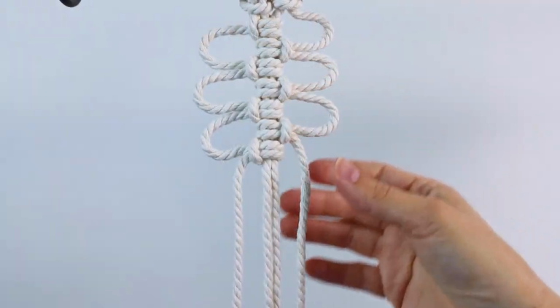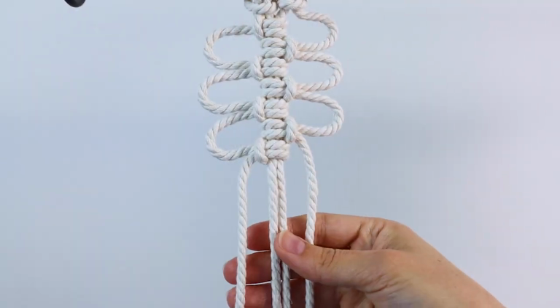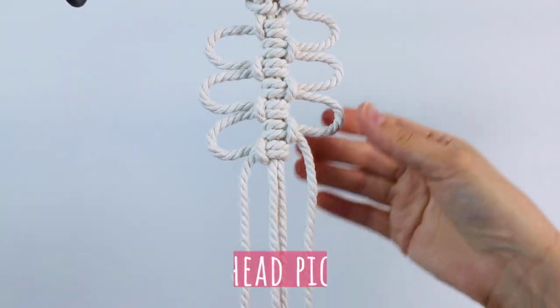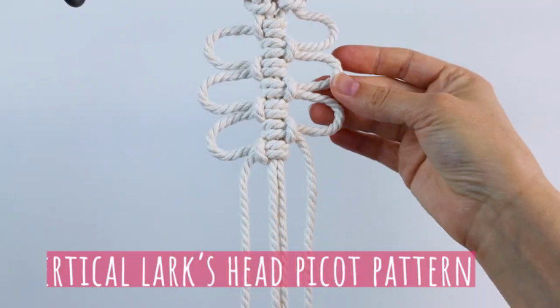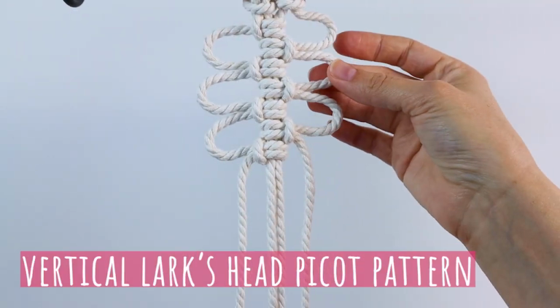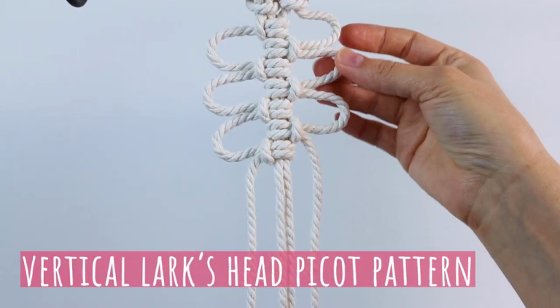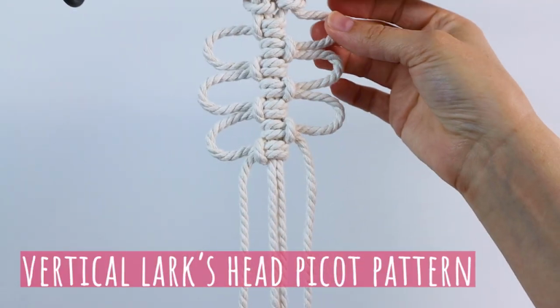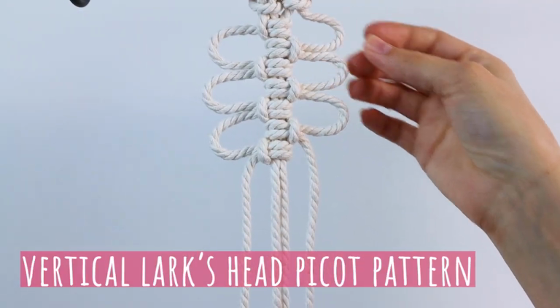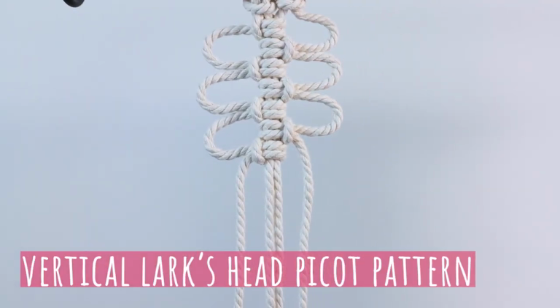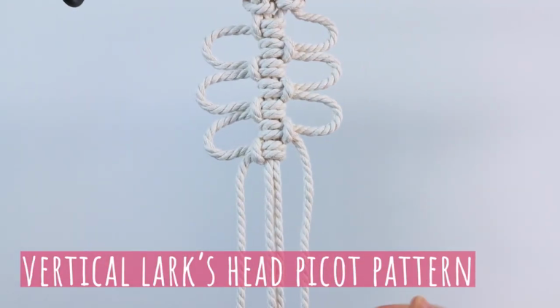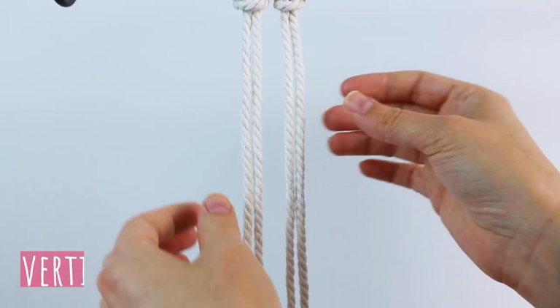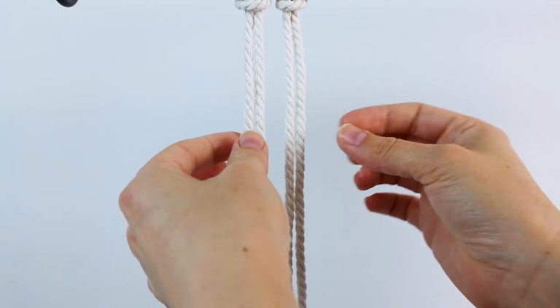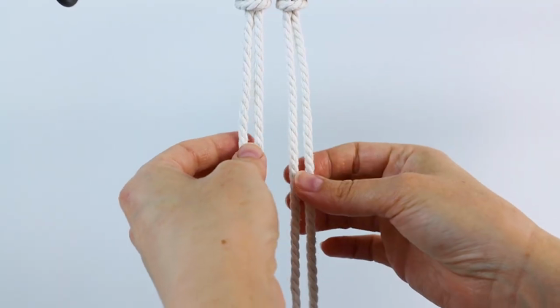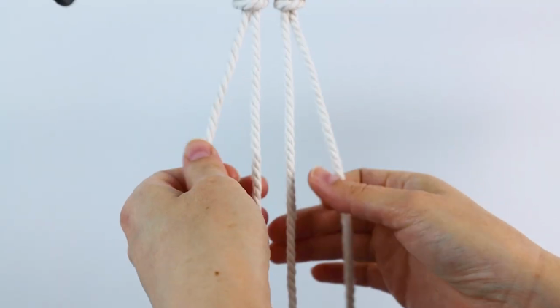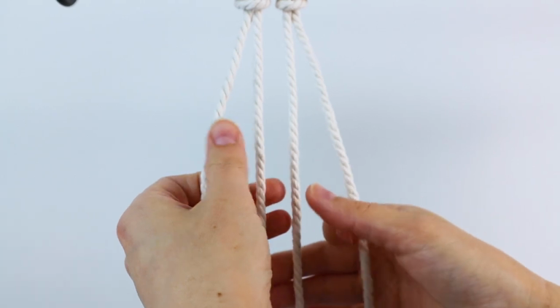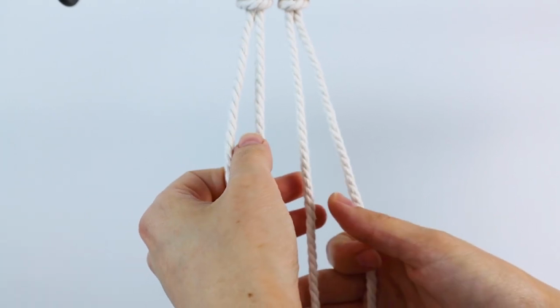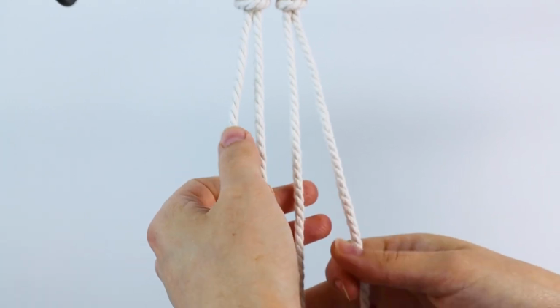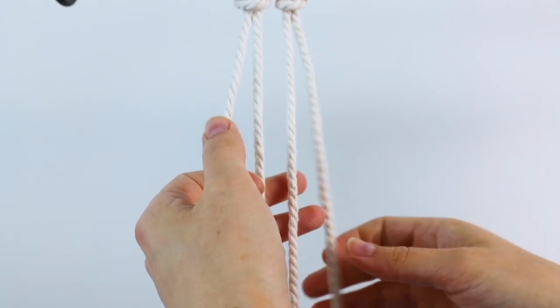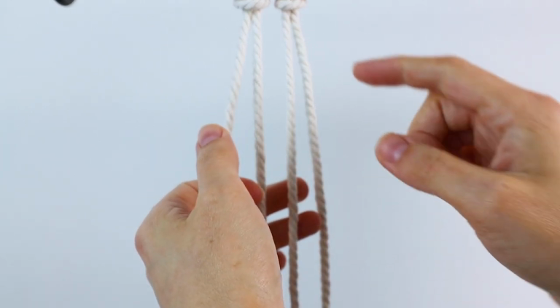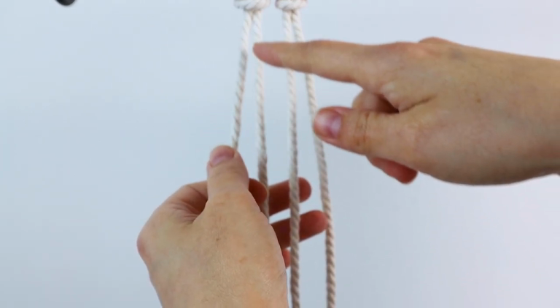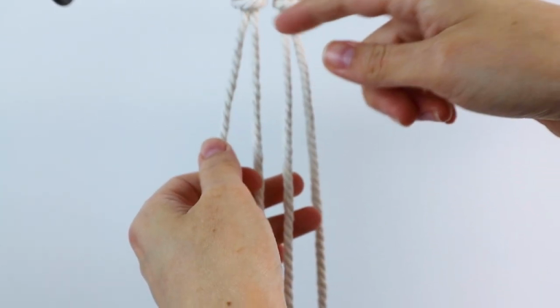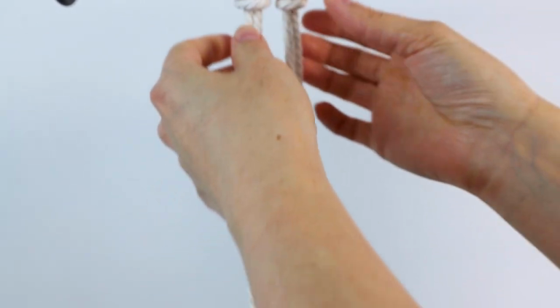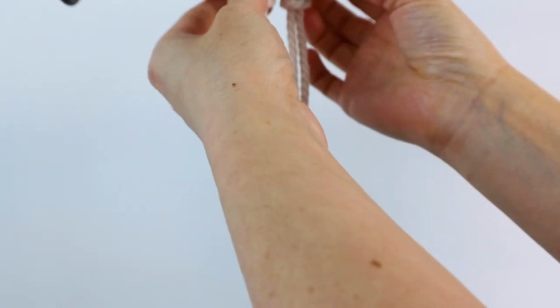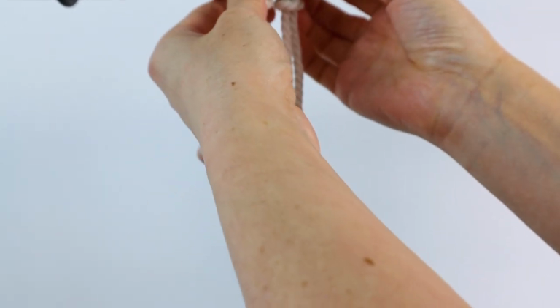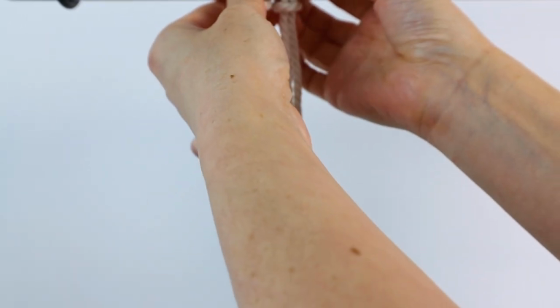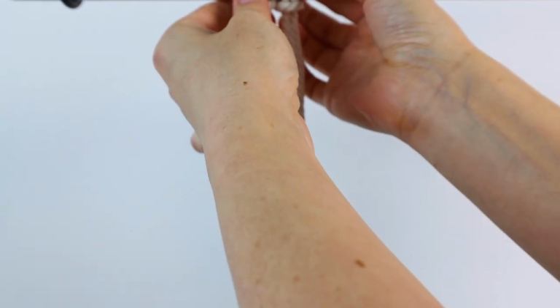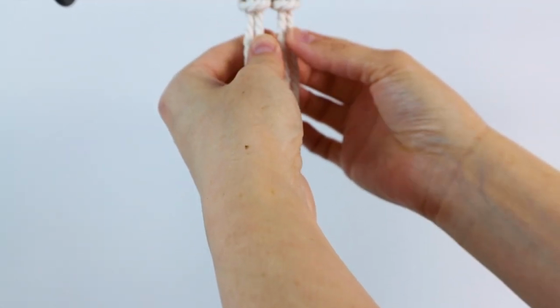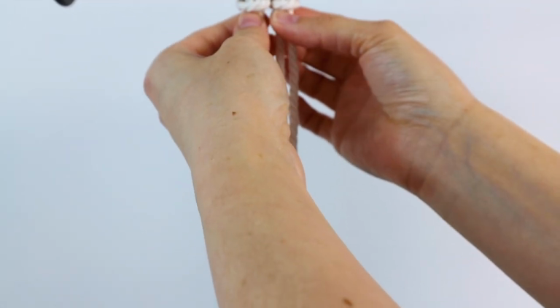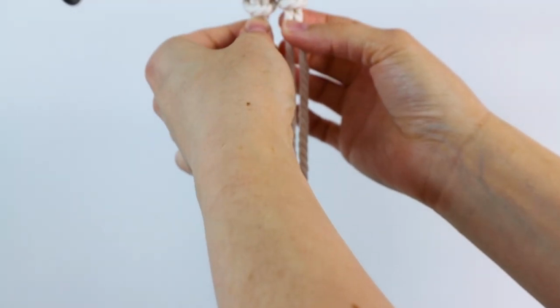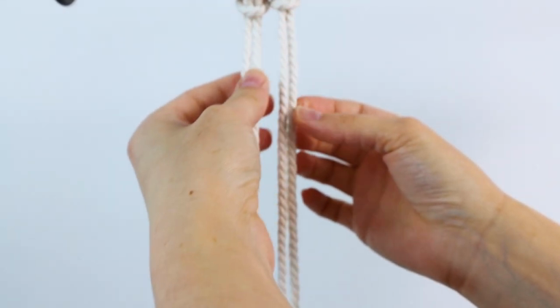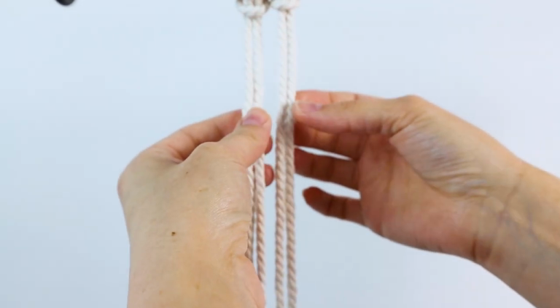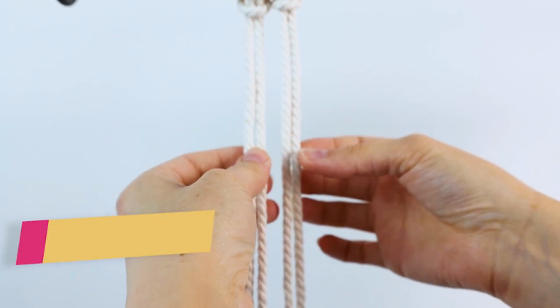First we're going to make this vertical lark's head picot pattern. For the first lark's head knot we're just going to tie it normal up at the top here, and then we'll start our picots on the second one.